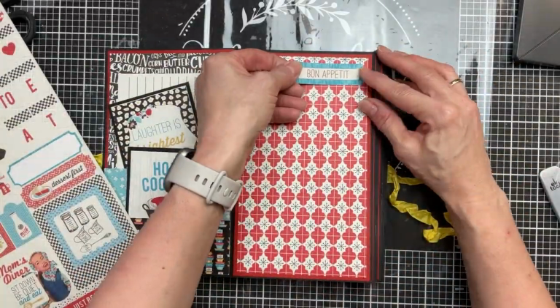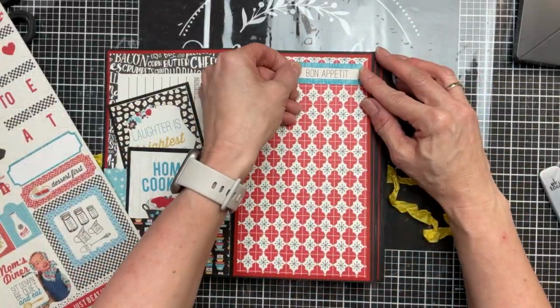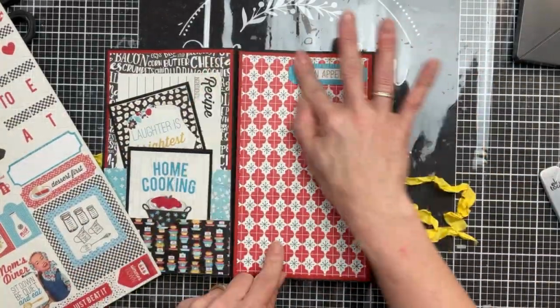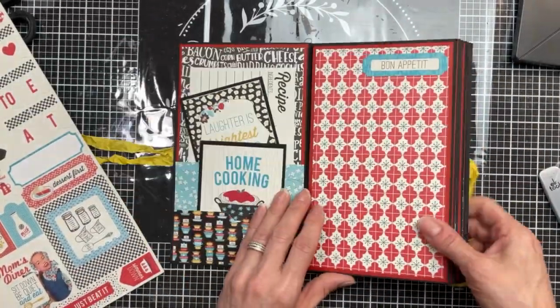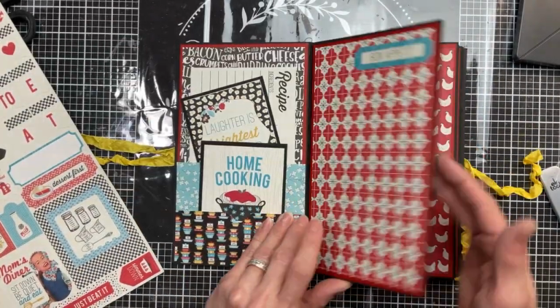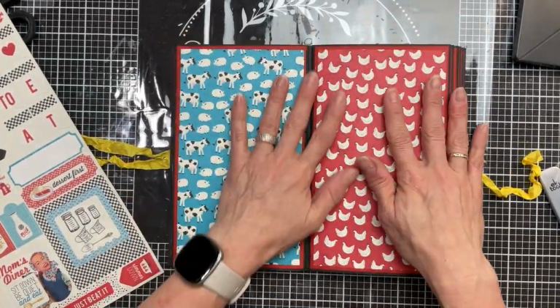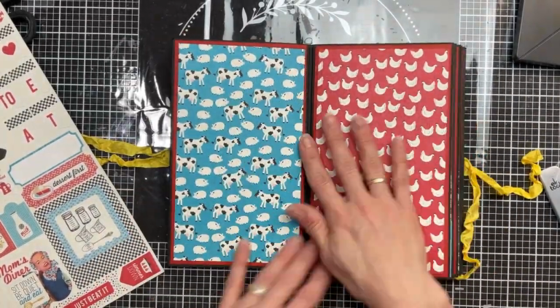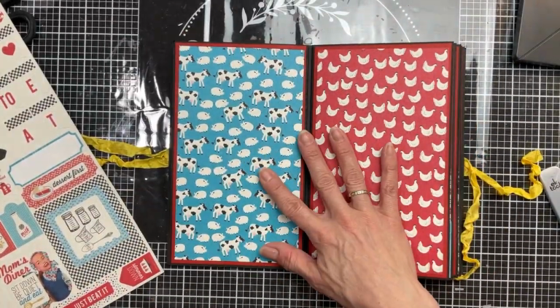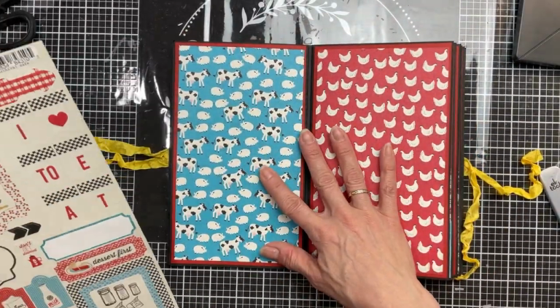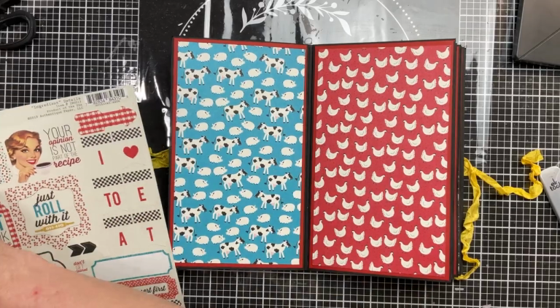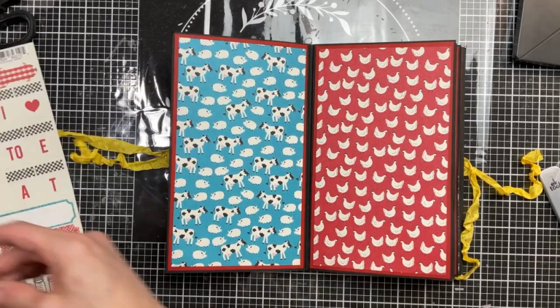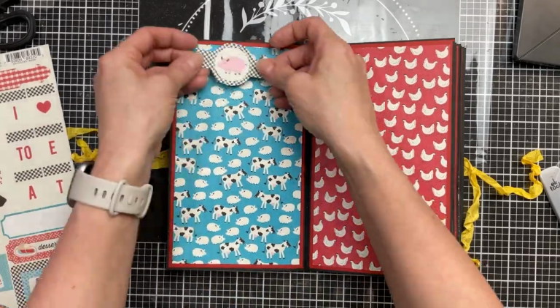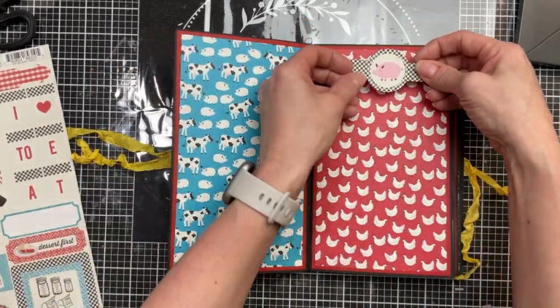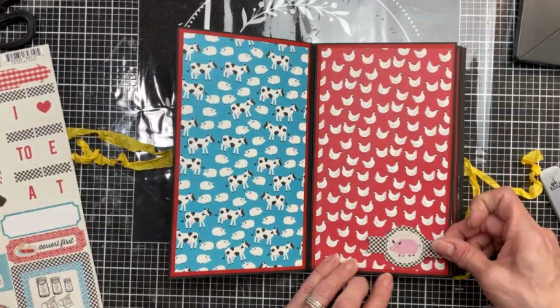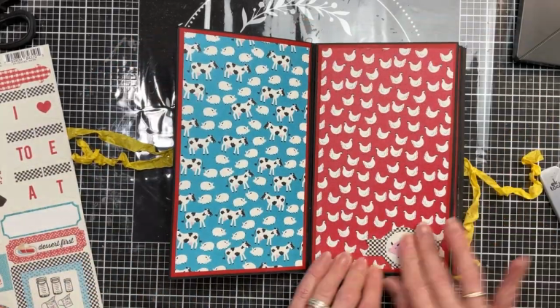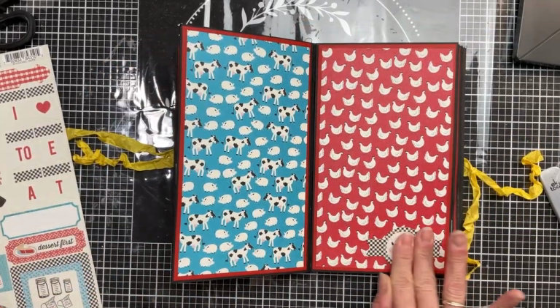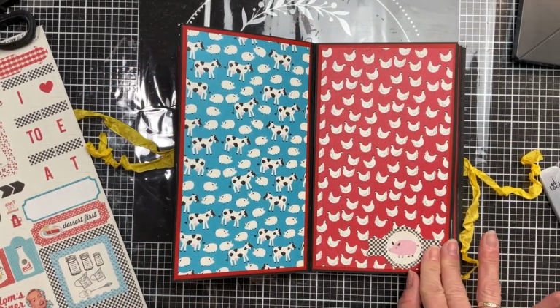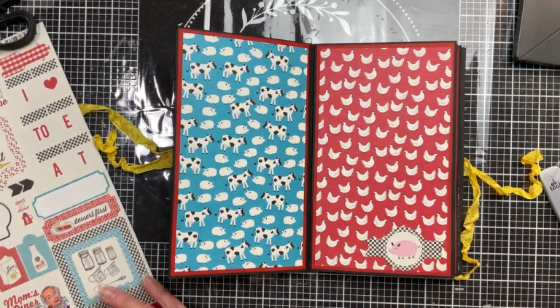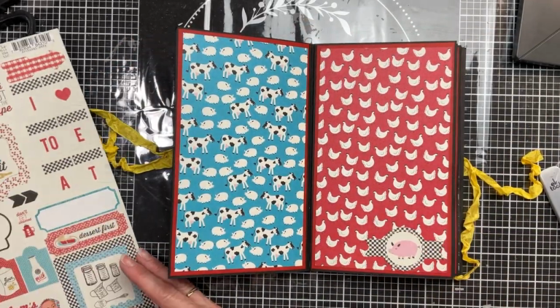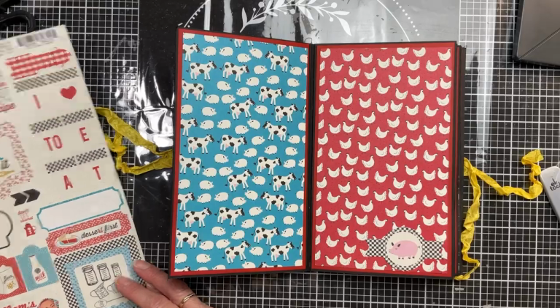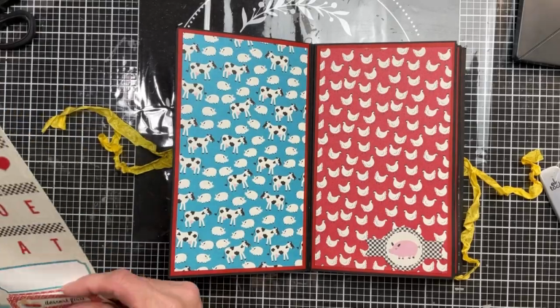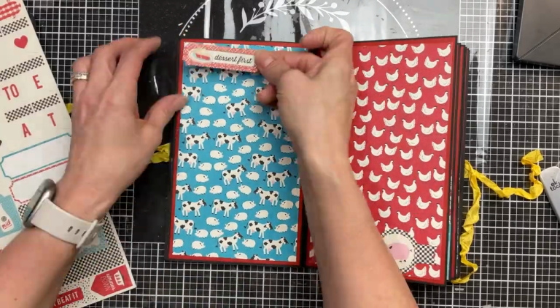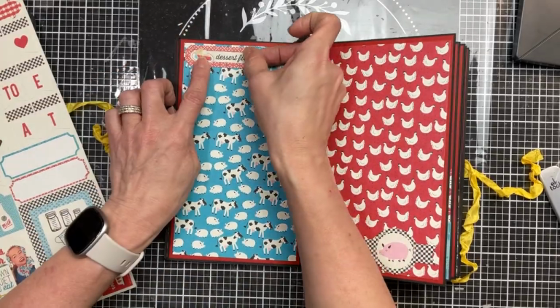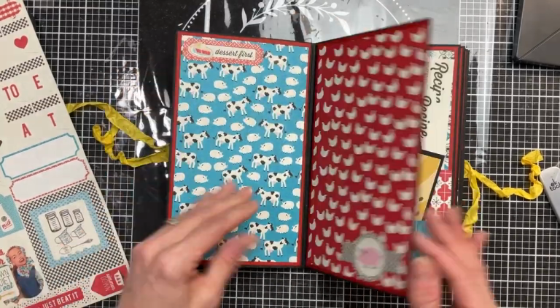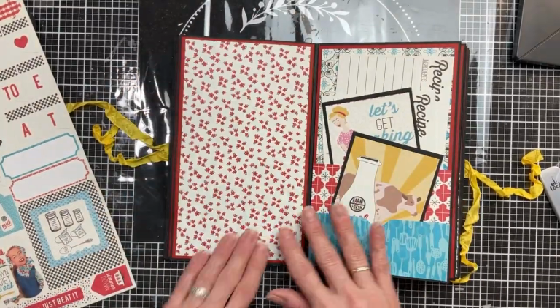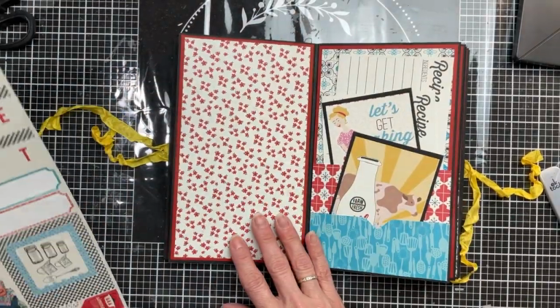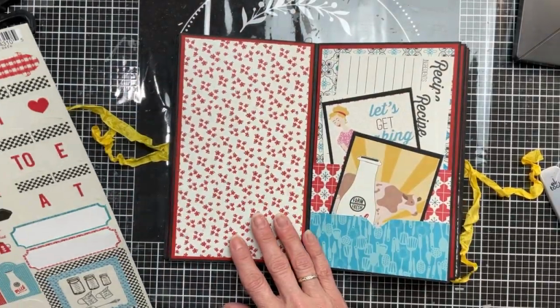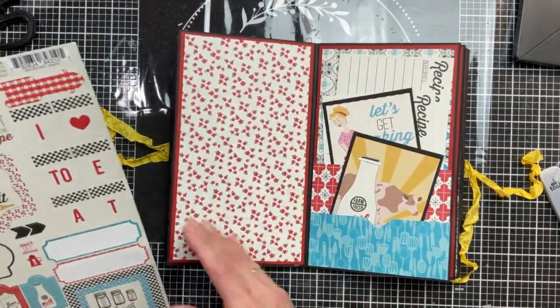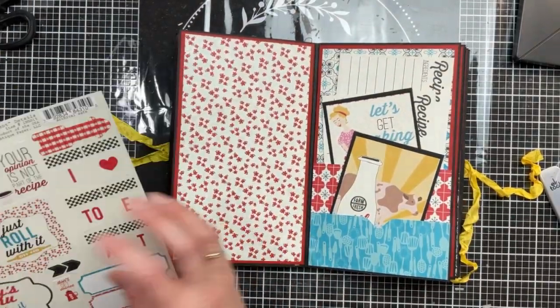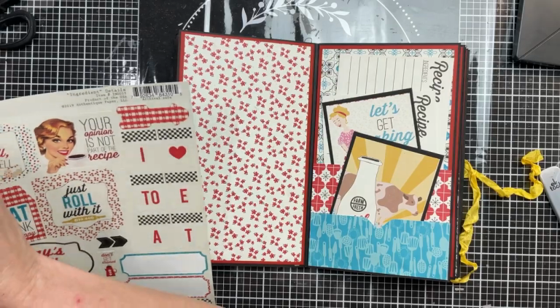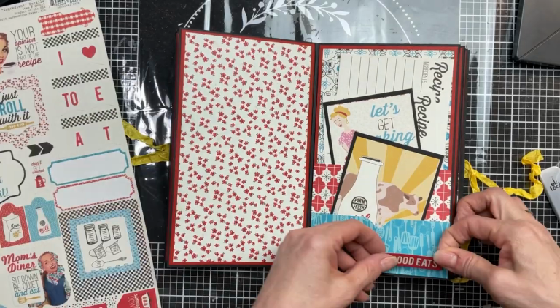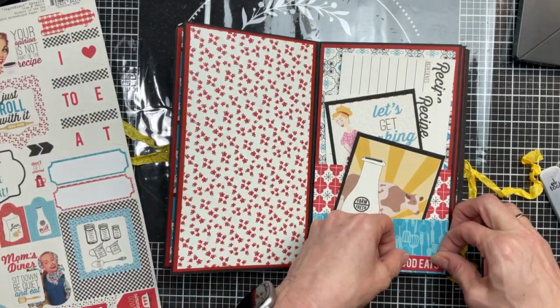The last thing I'm going to show you that you can do to add to the decoration of your book is take the sticker sheet that usually comes in these paper collections and just add a few to some of the pages wherever you see that you would like to add them.